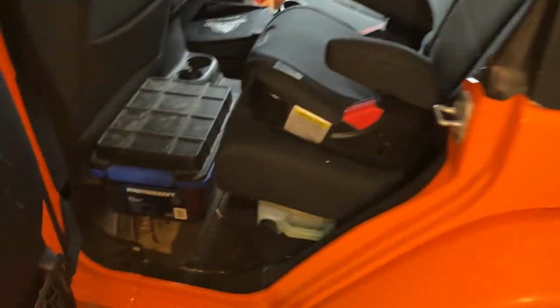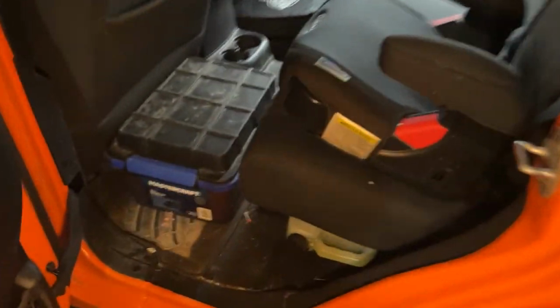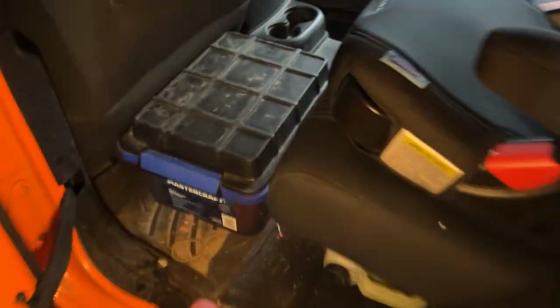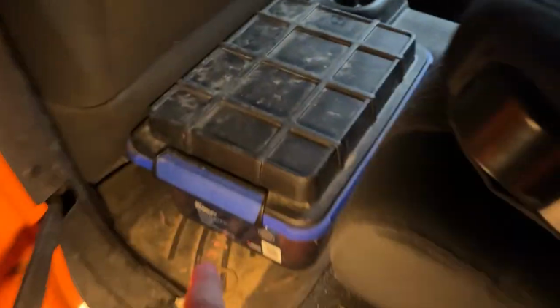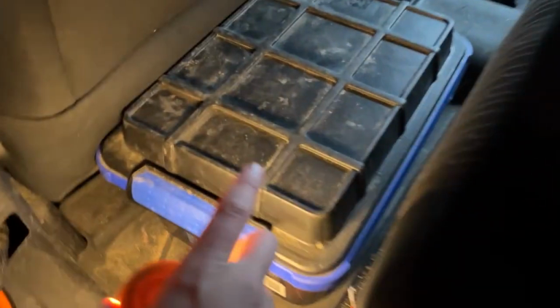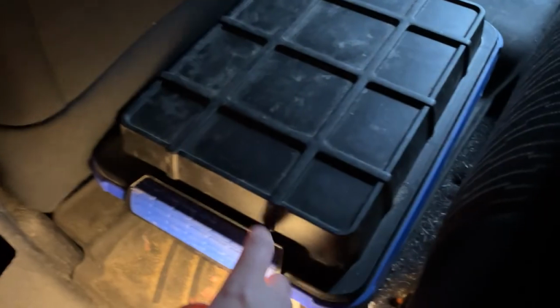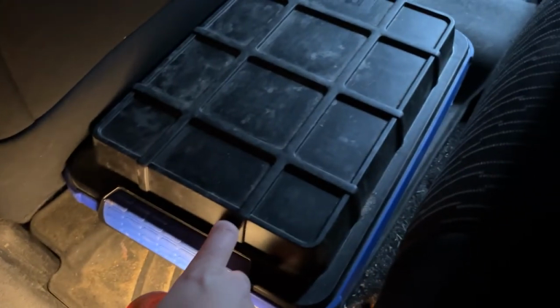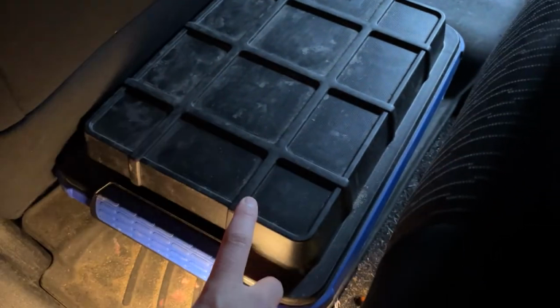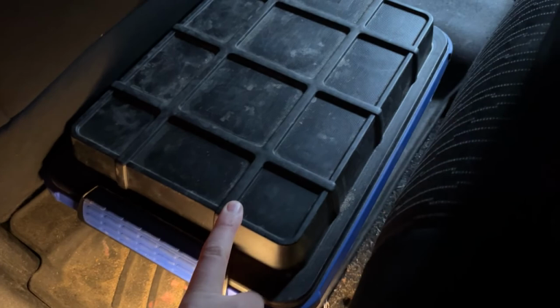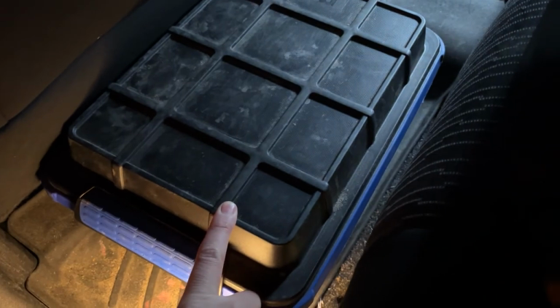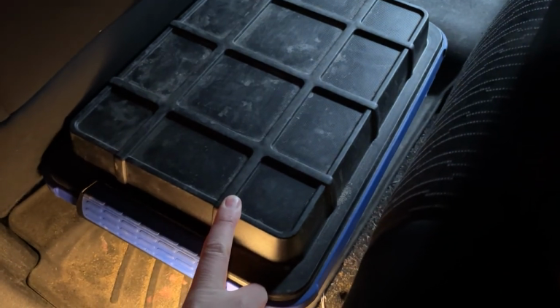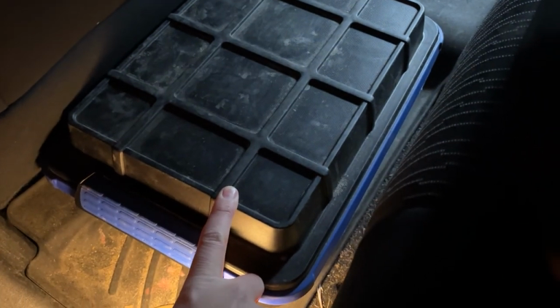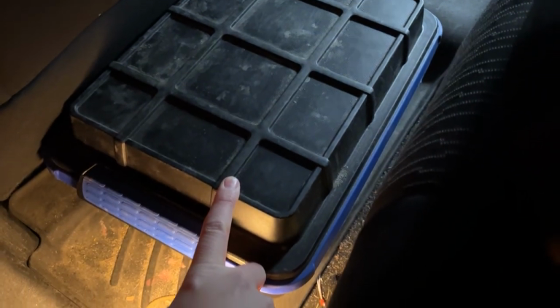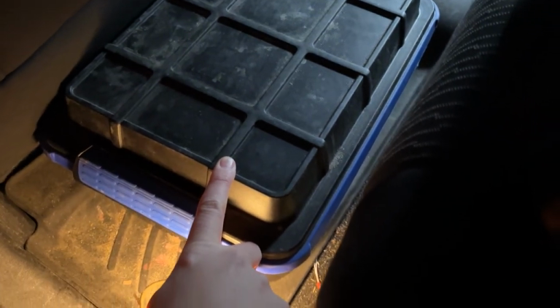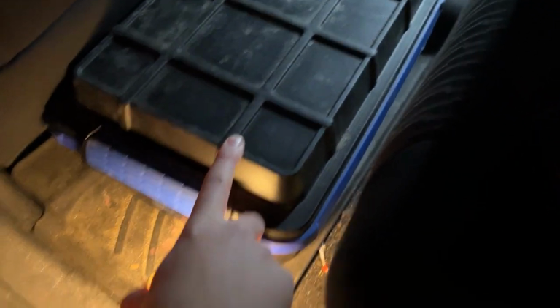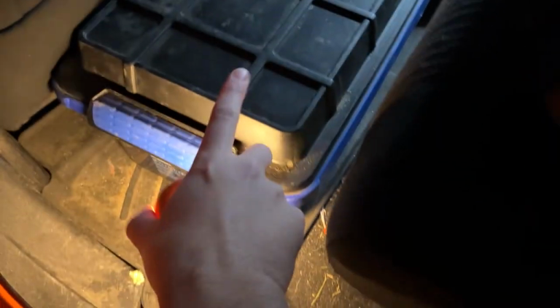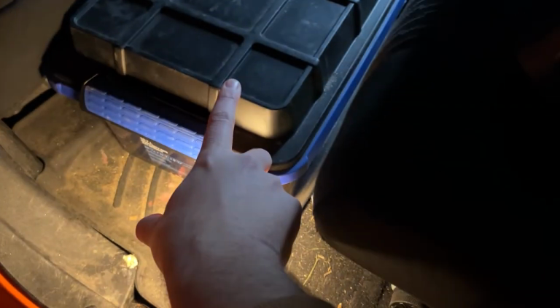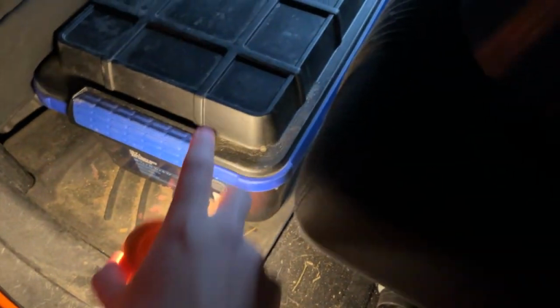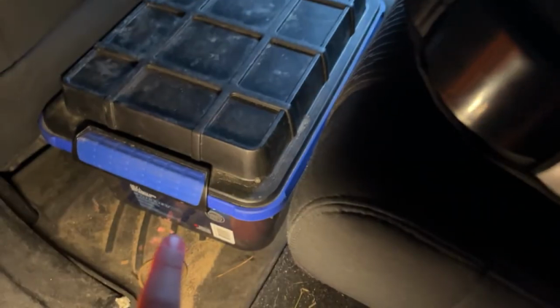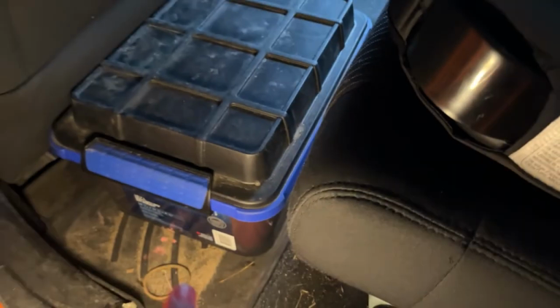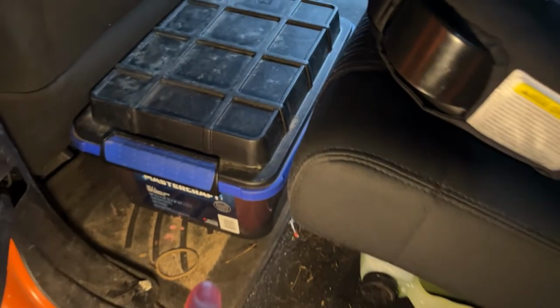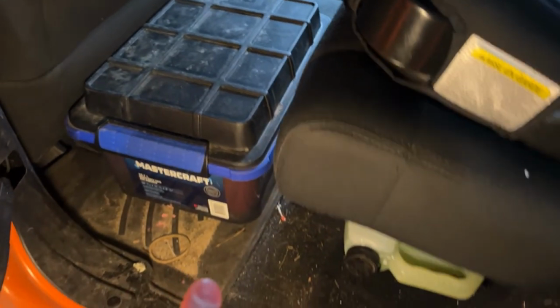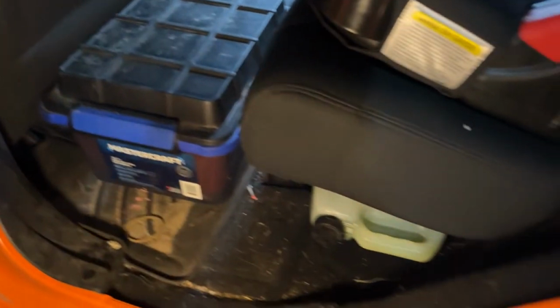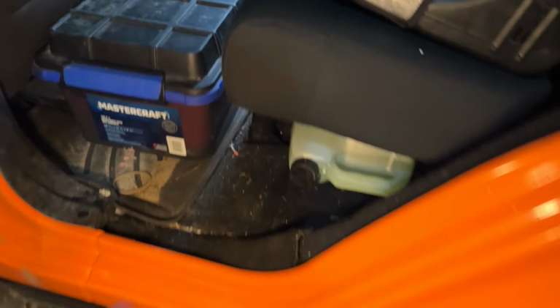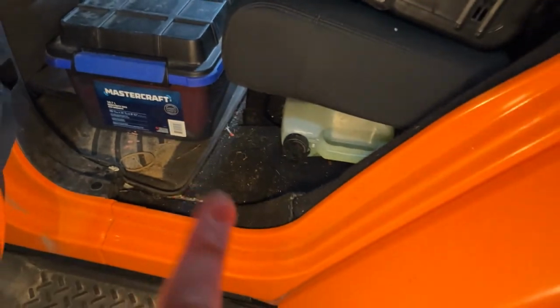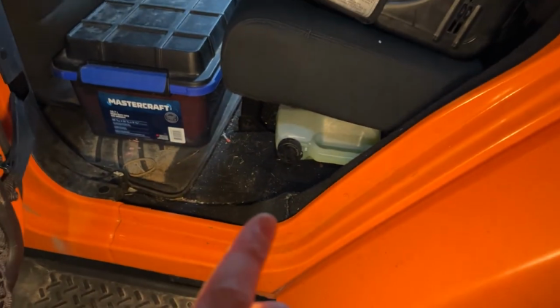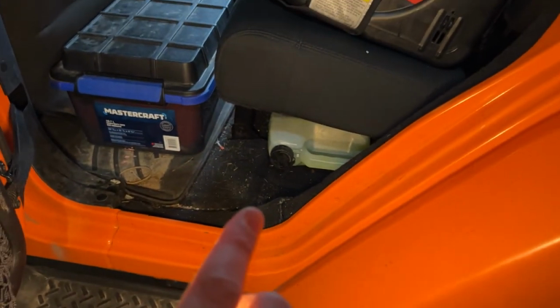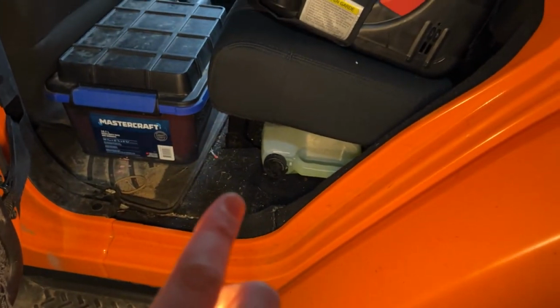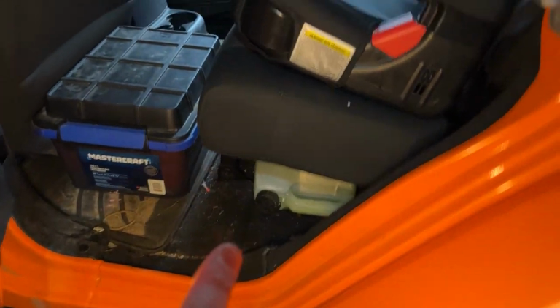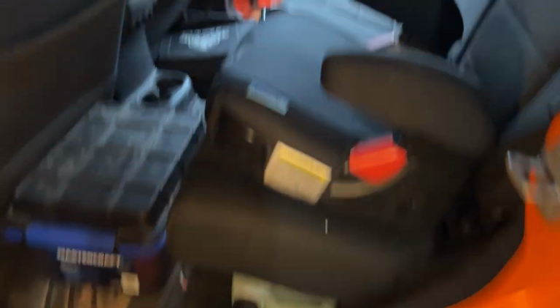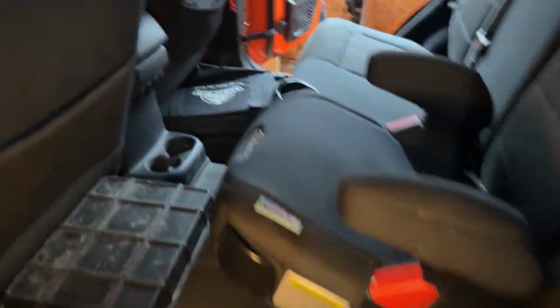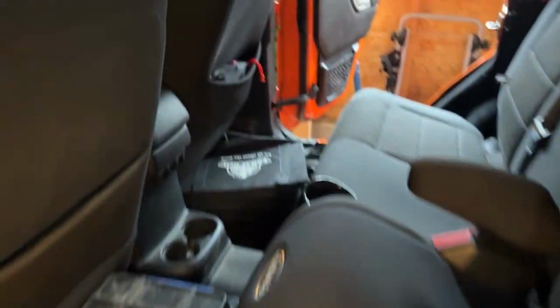Back here in the back seat, this is the box with all of our food, water, and fire supplies — so that's got candles, the stove, all that stuff. We've also got some windshield washer fluid under the seat there.